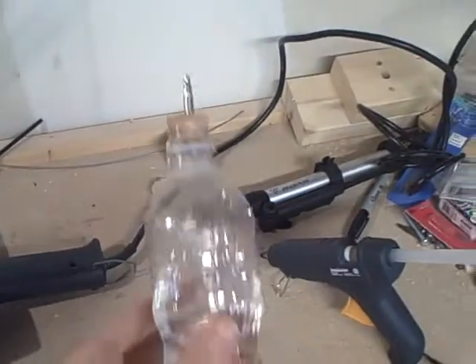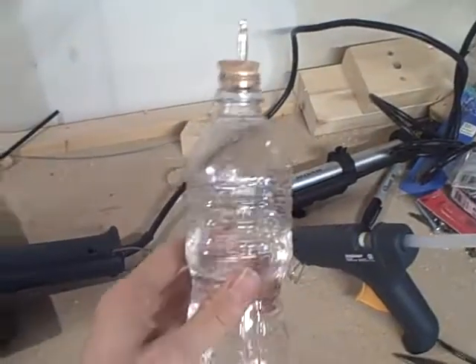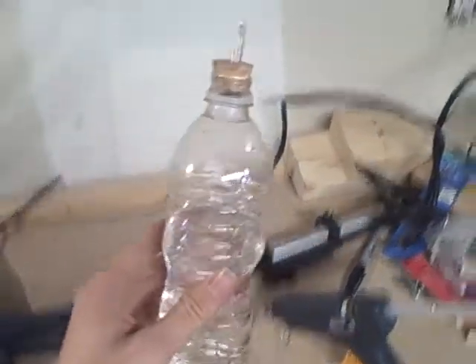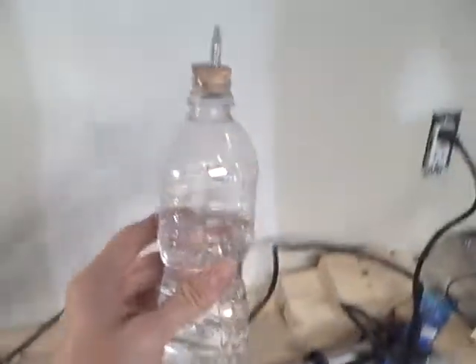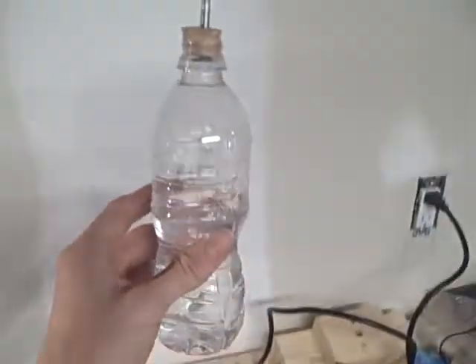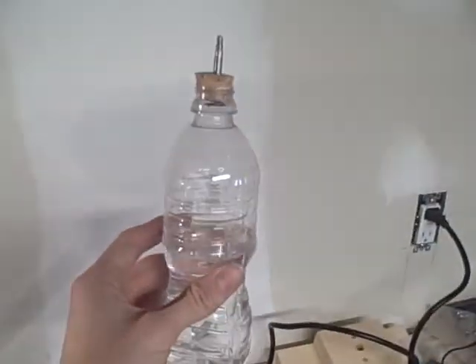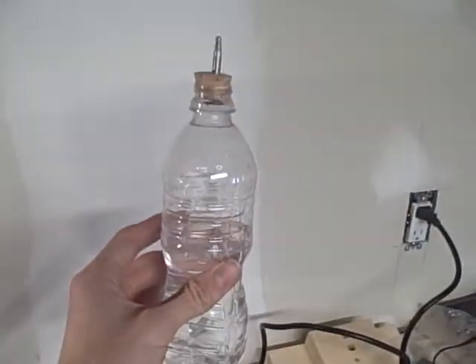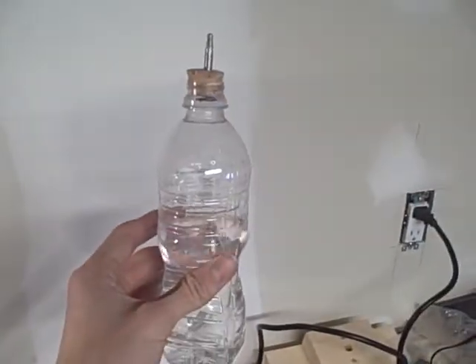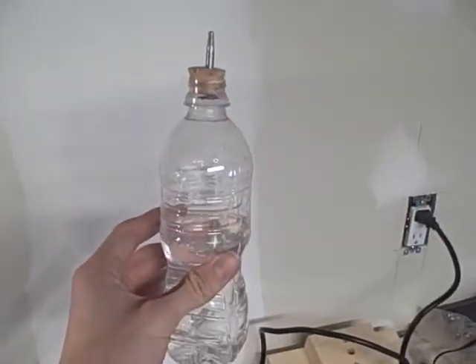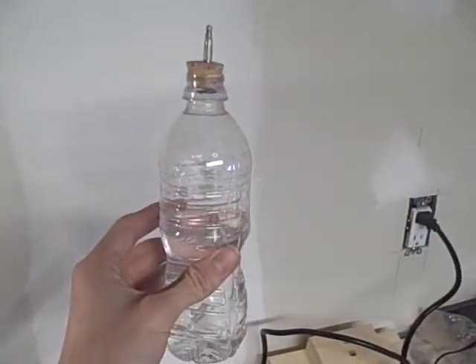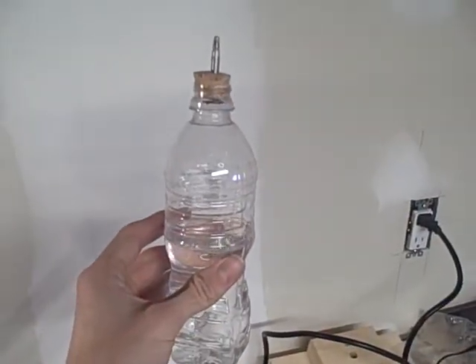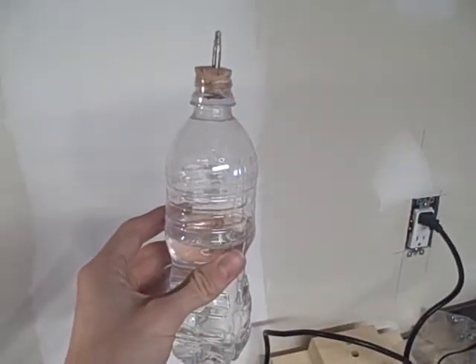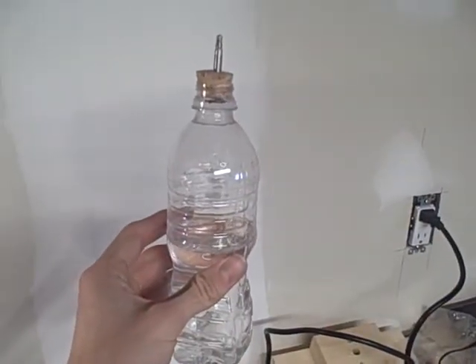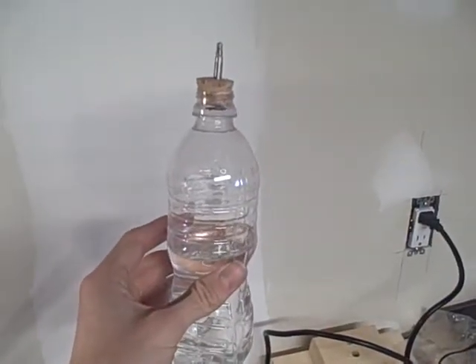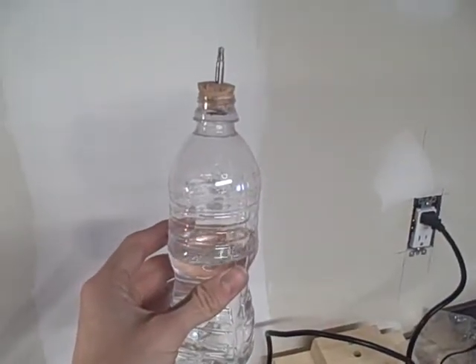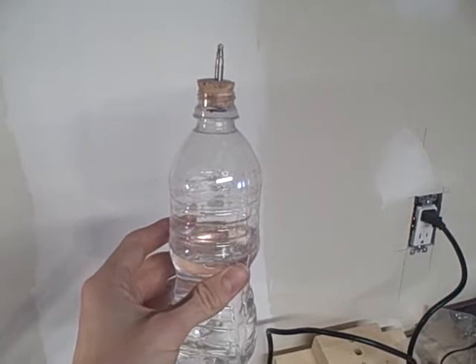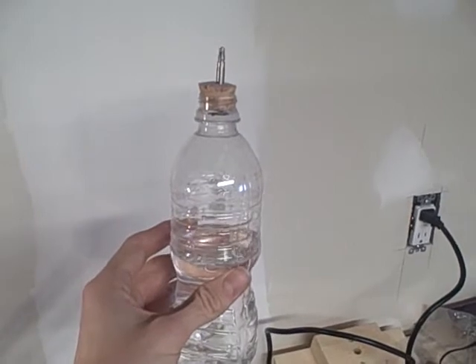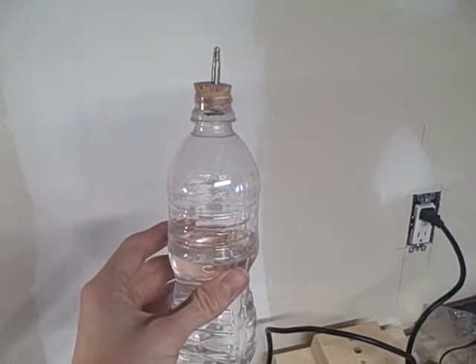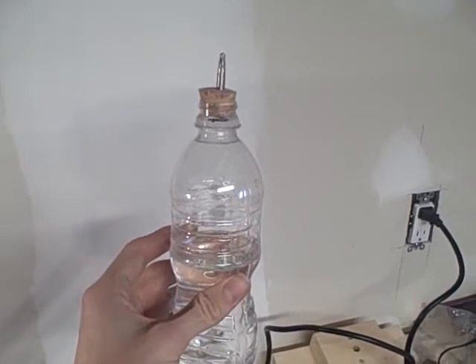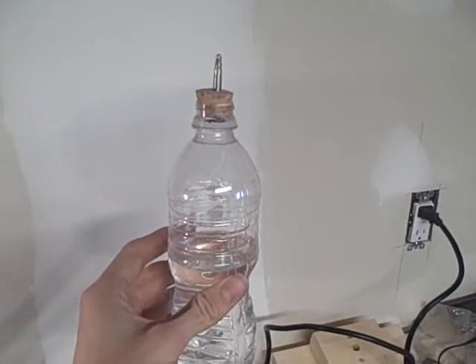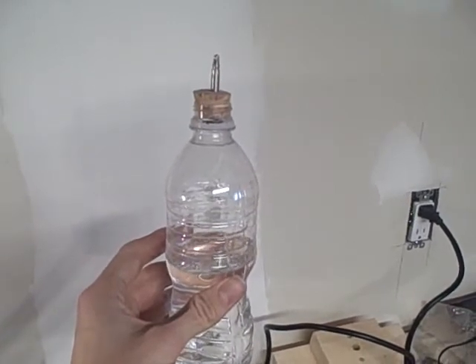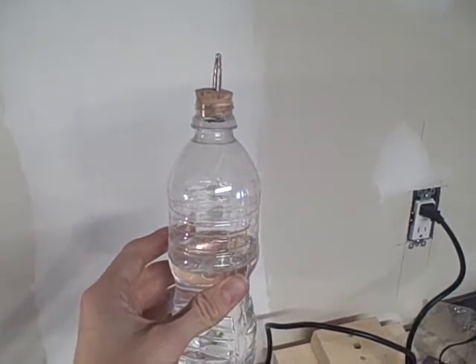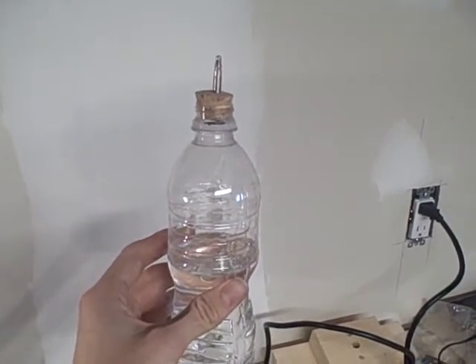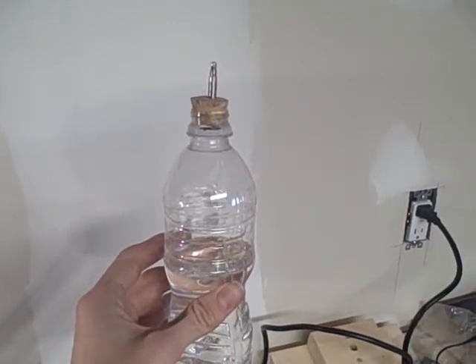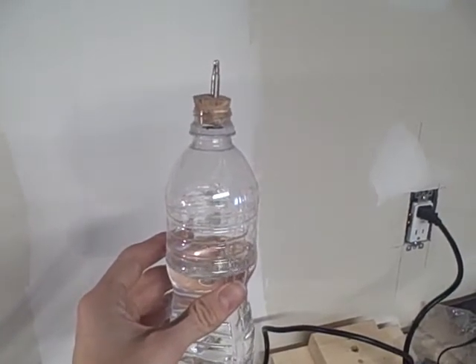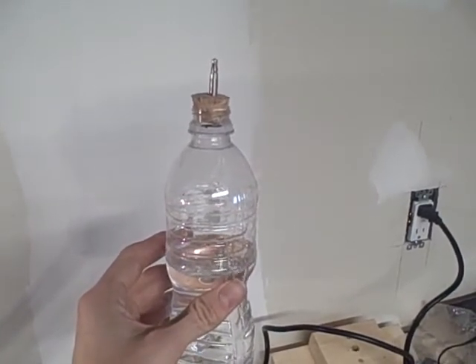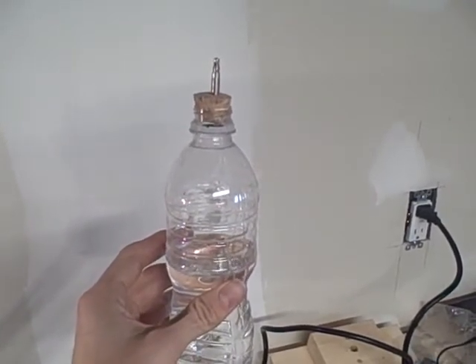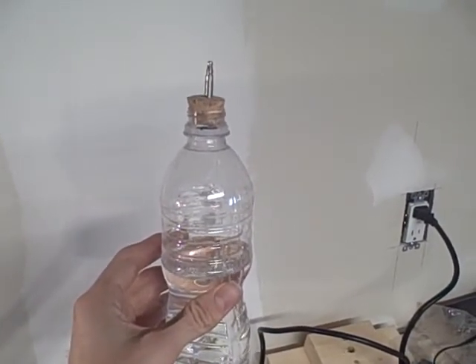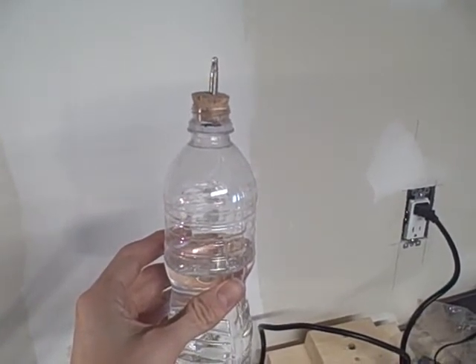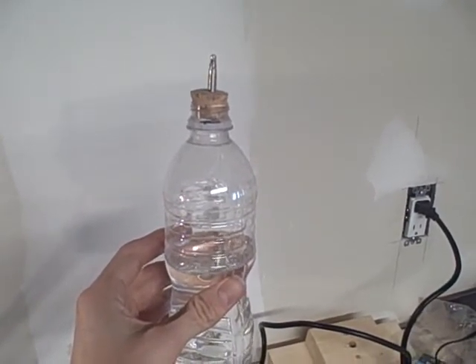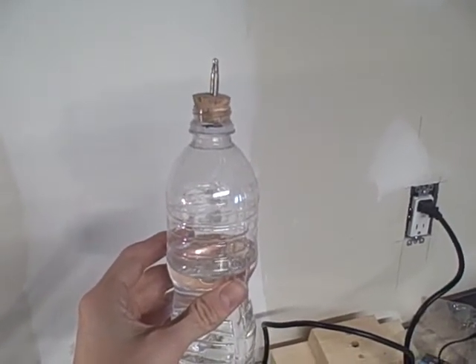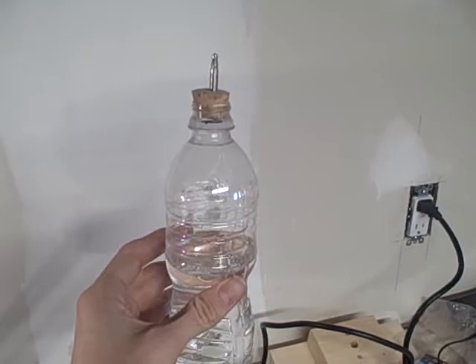This assembly will then be slid into the bazooka as one whole part, locked in place, and then you can go ahead and inflate it using the bicycle pump.